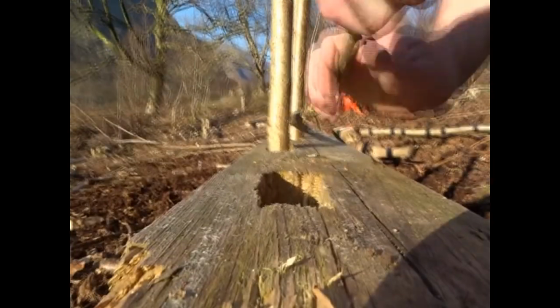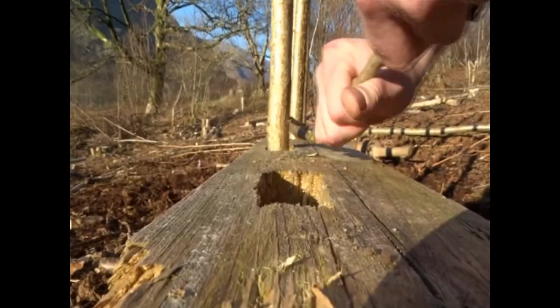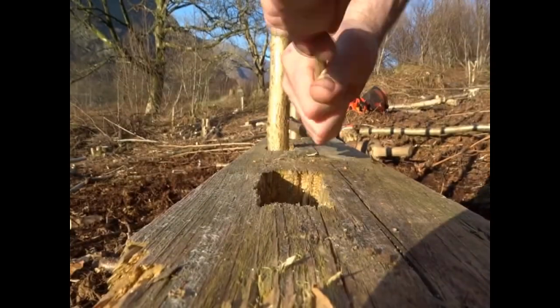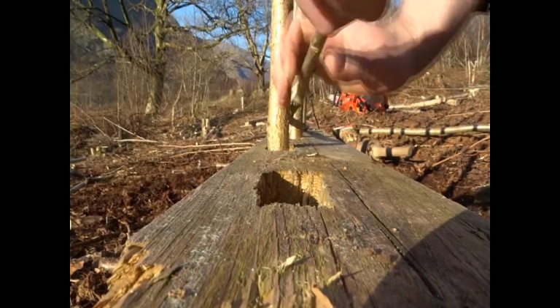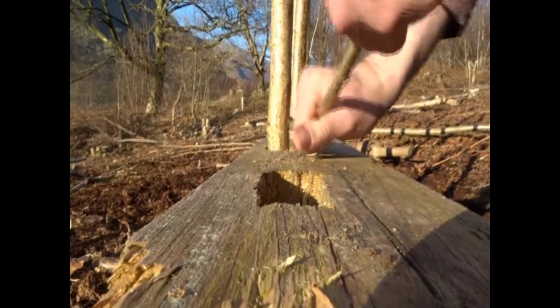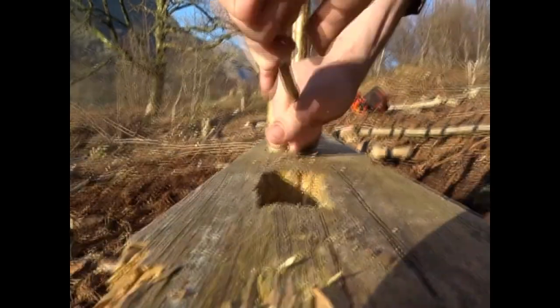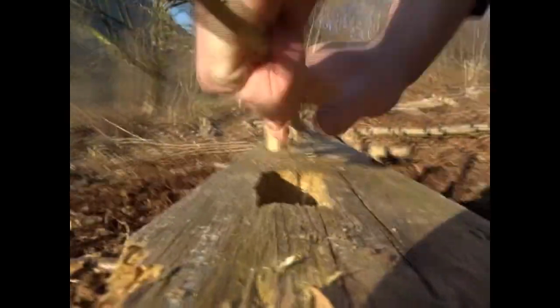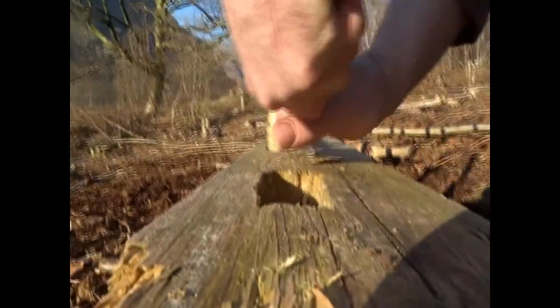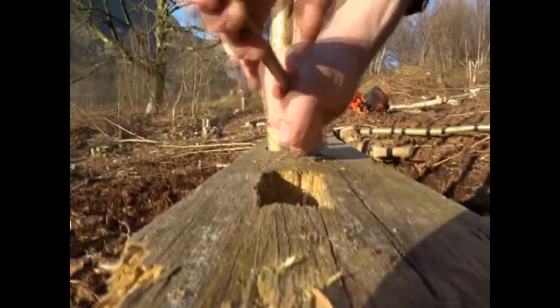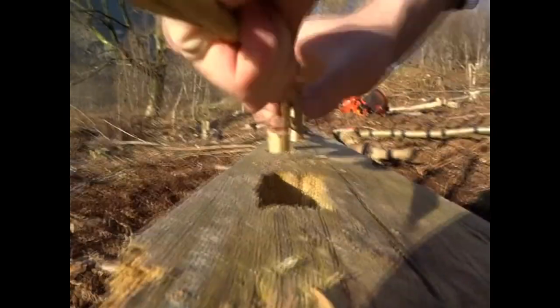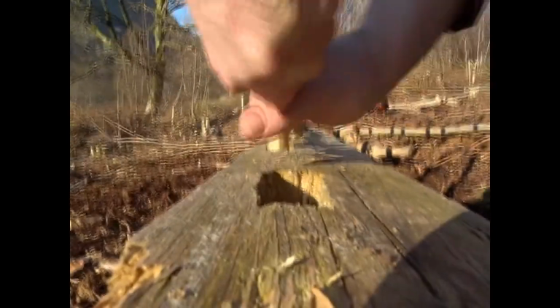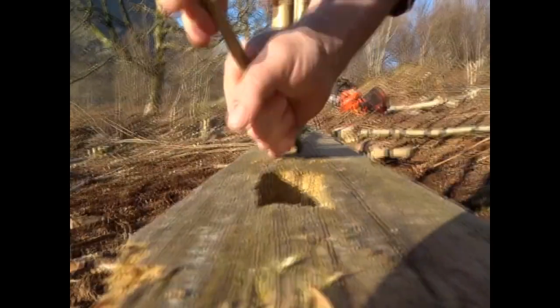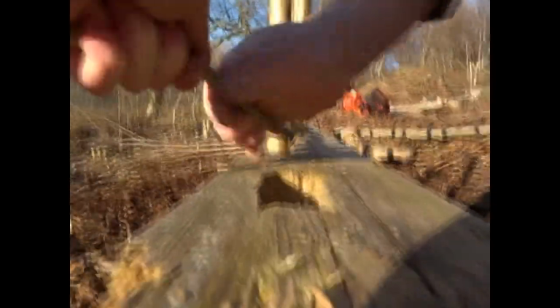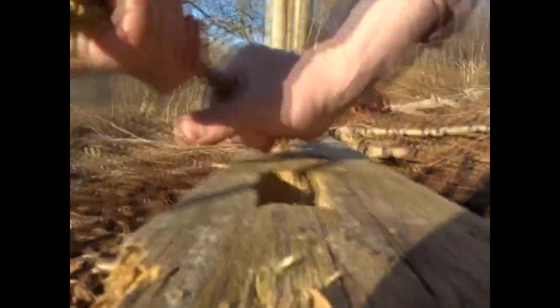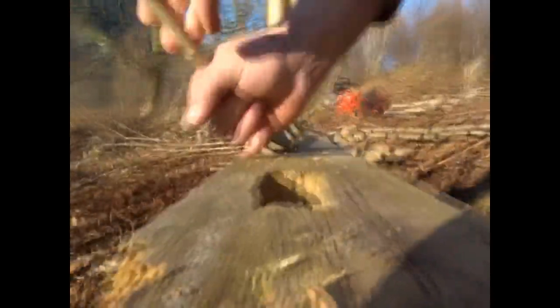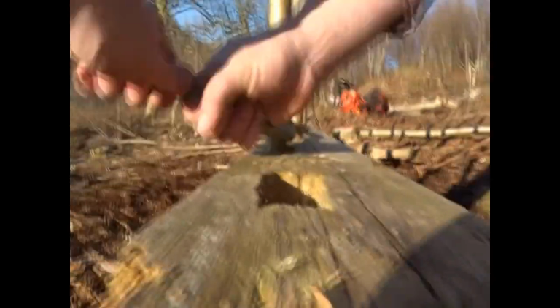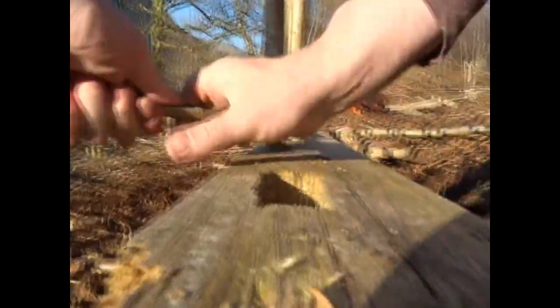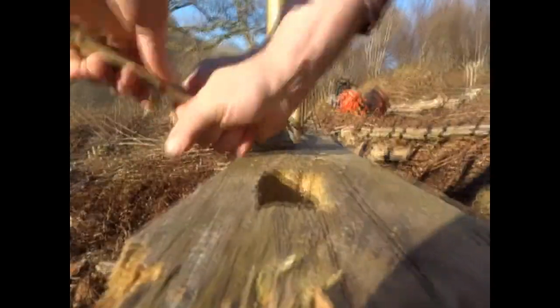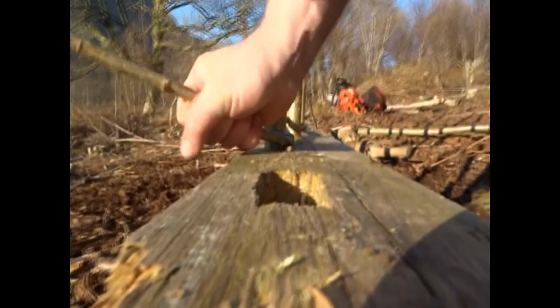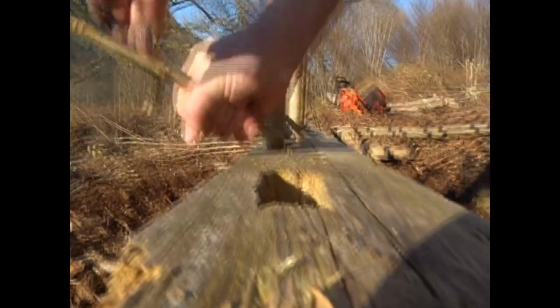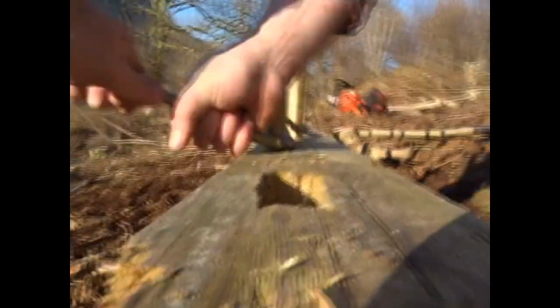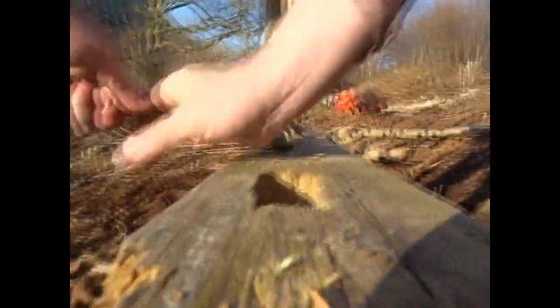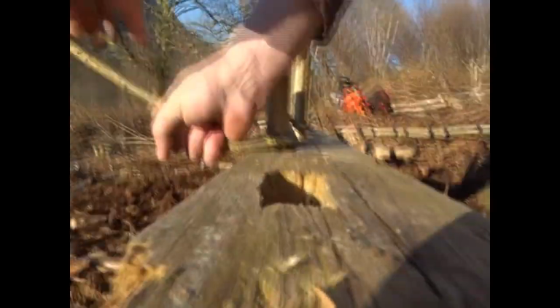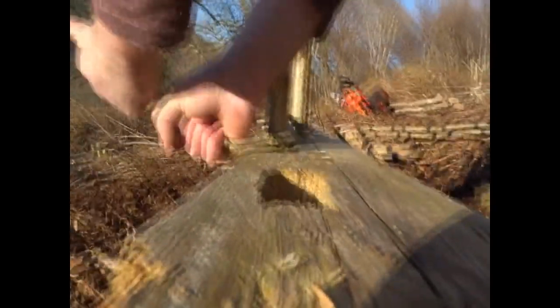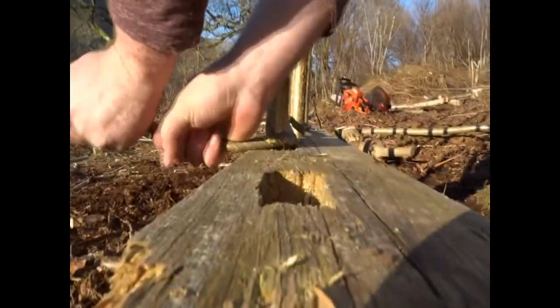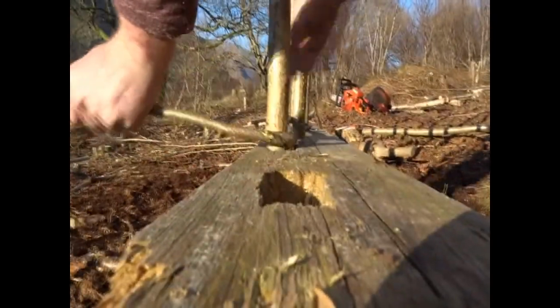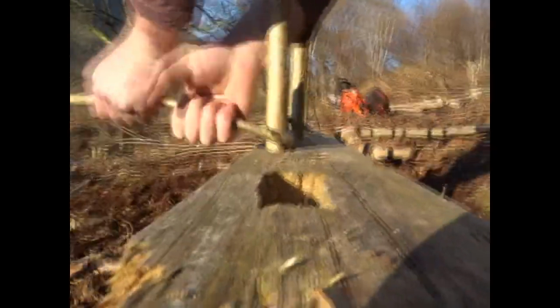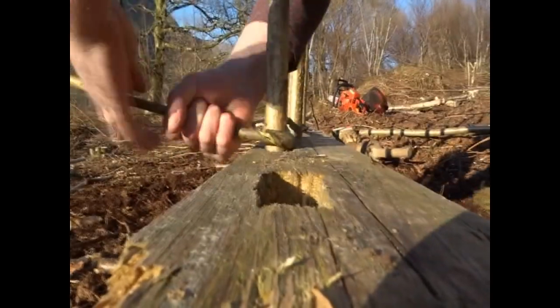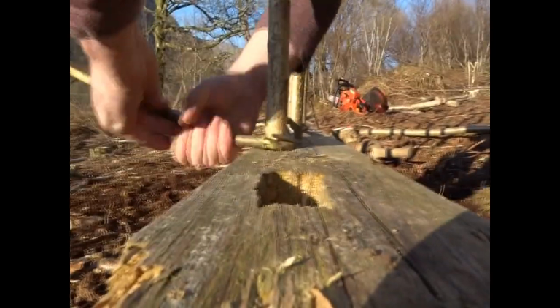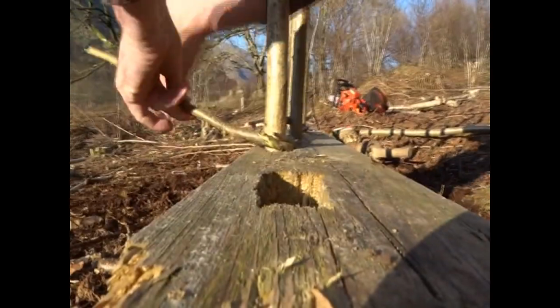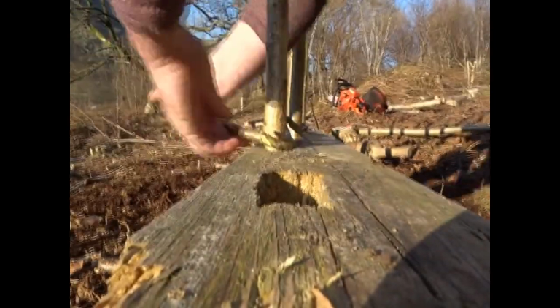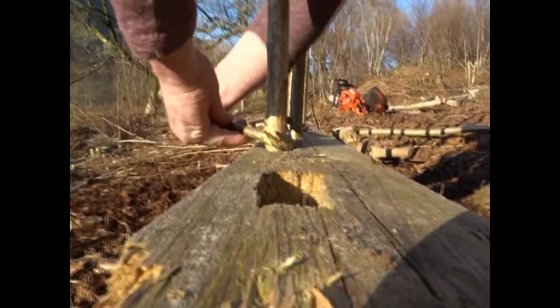So to get it to bend around the end stick you need to twist it like this to break the fibres in the hazel, and it should bend.